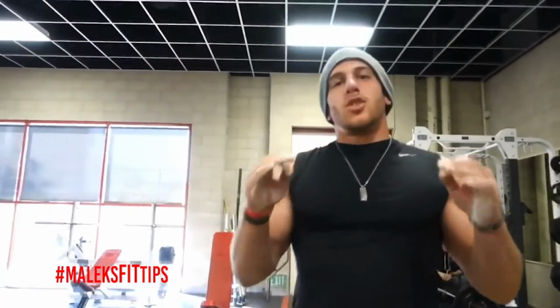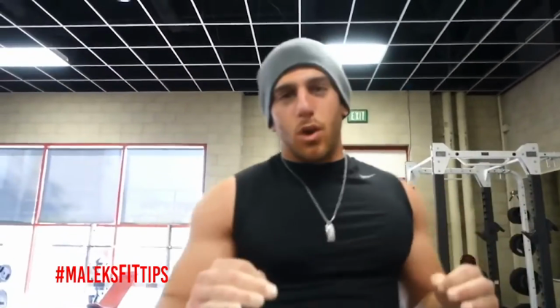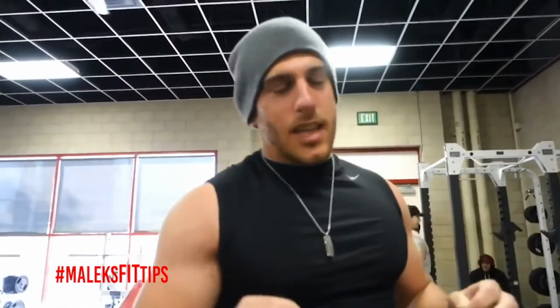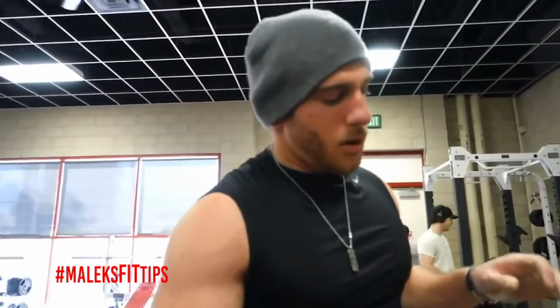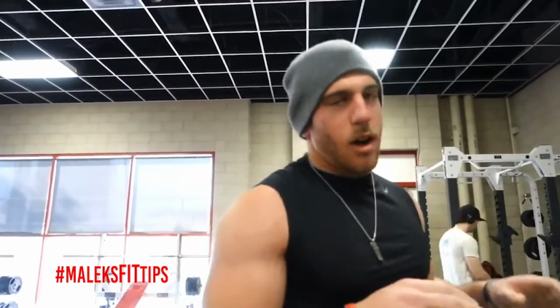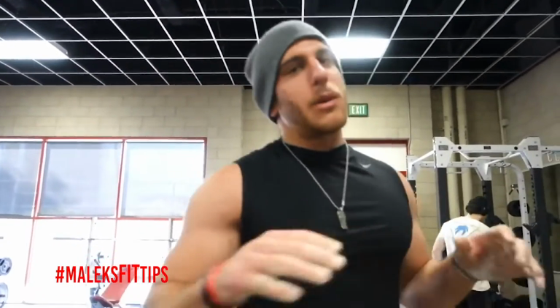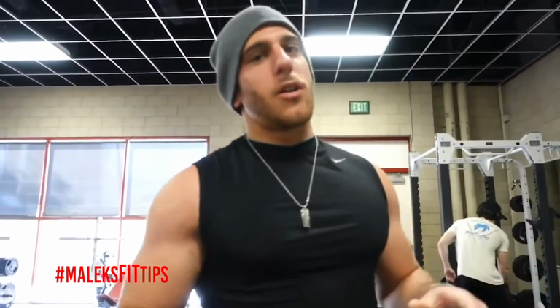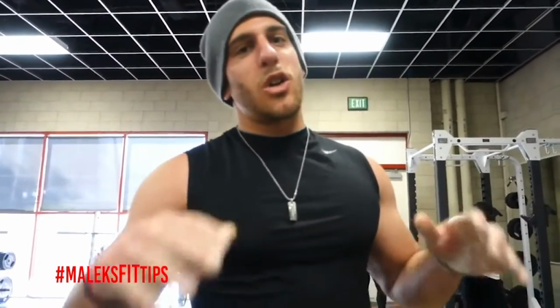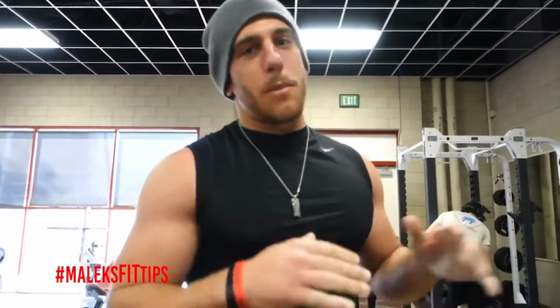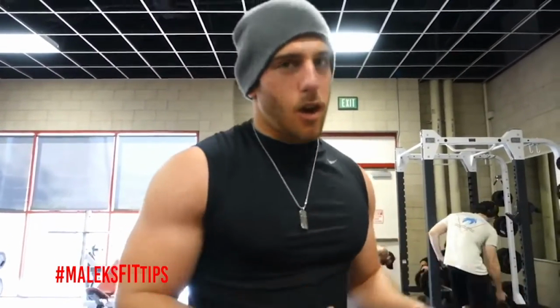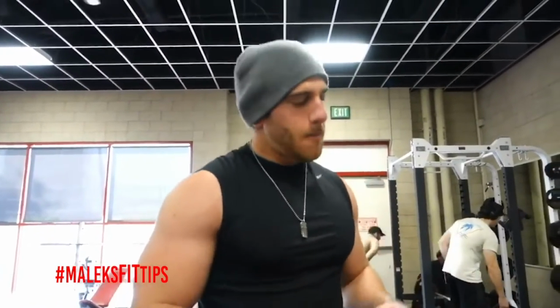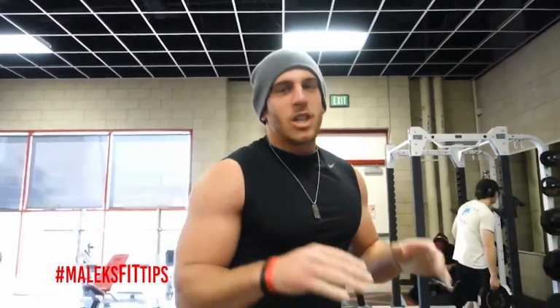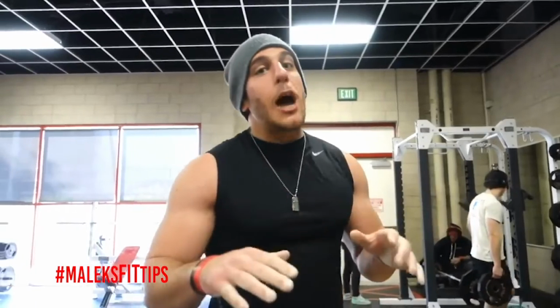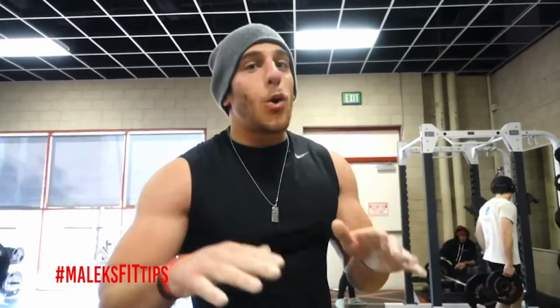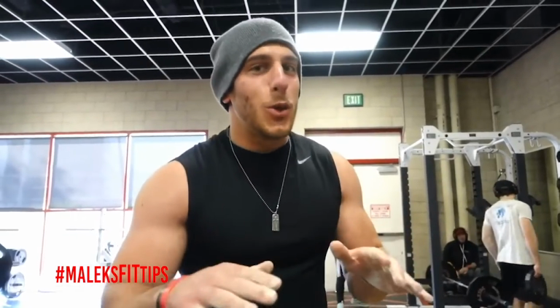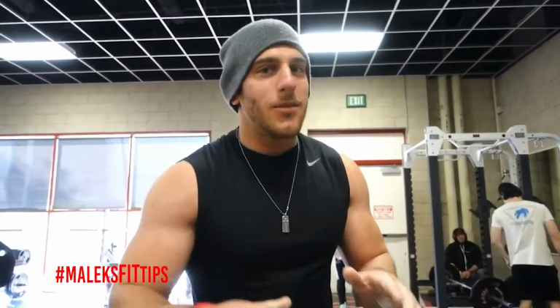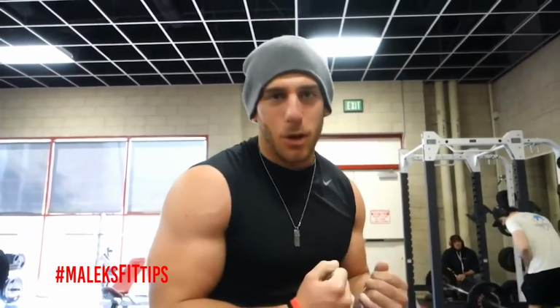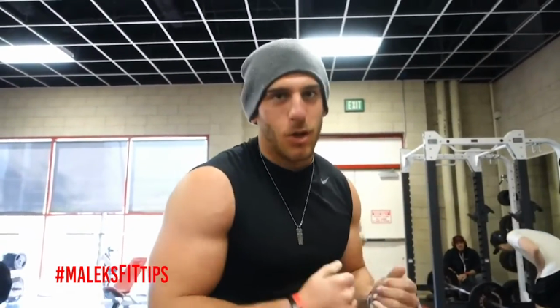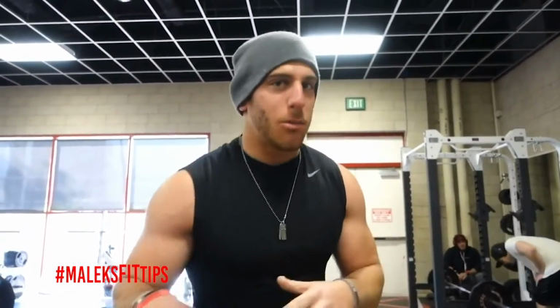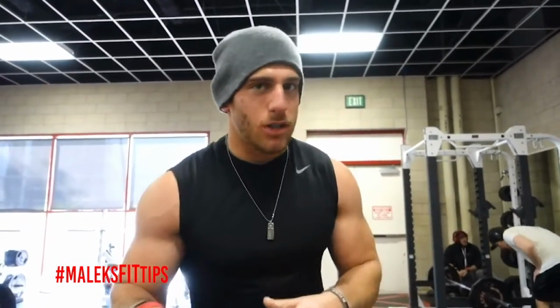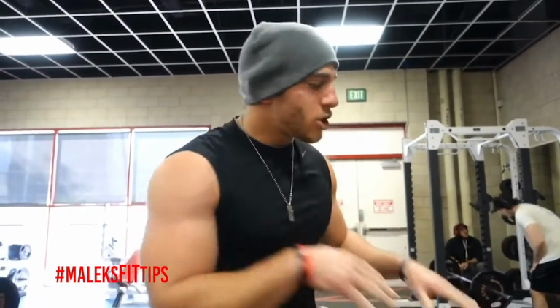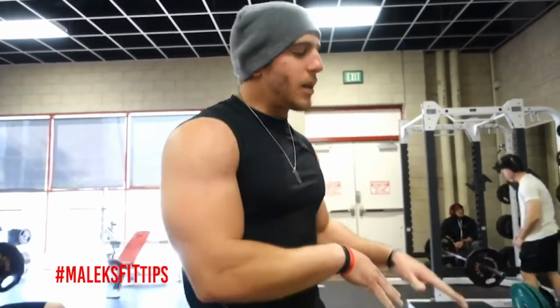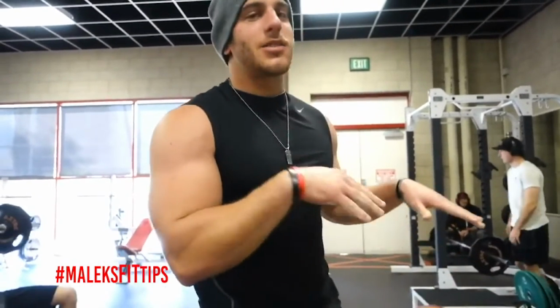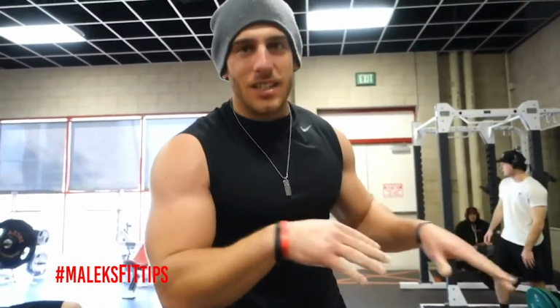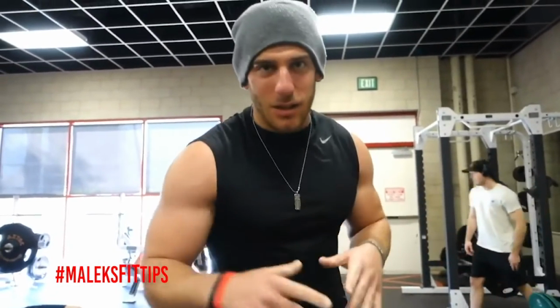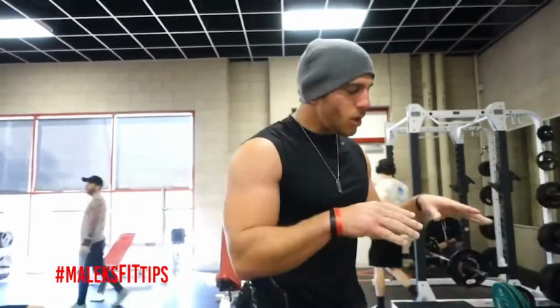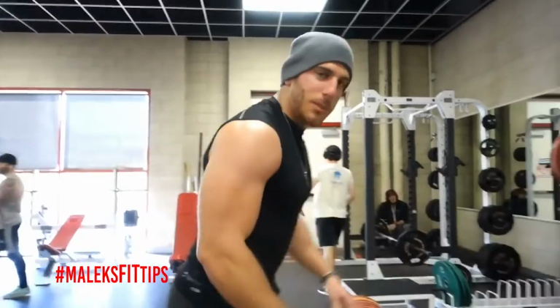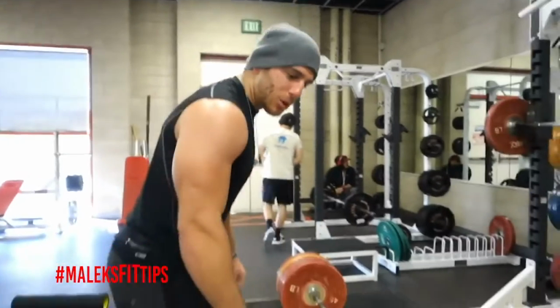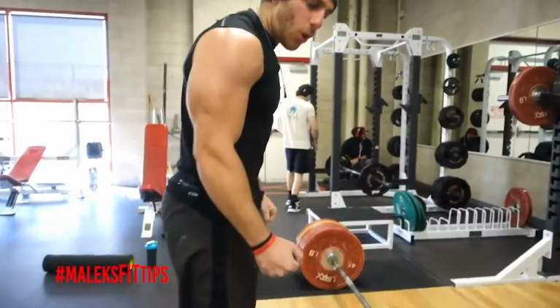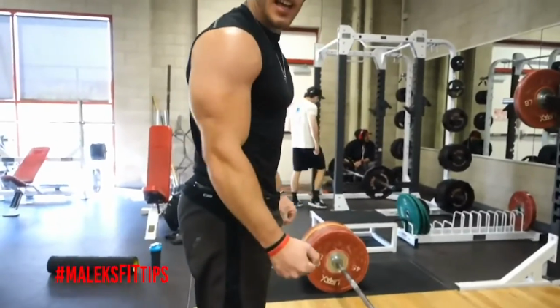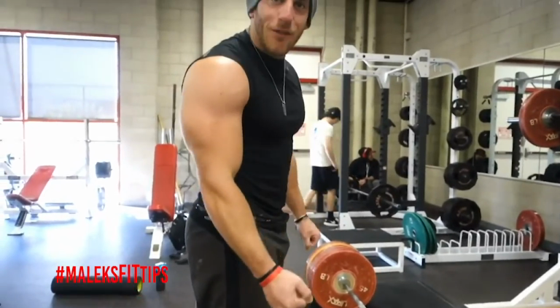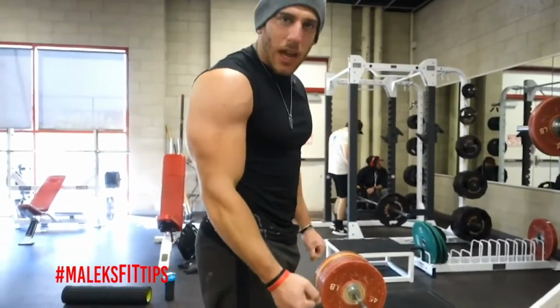Real quick tip on getting bigger arms. A lot of you guys want bigger arms — stop only doing dumbbell curls or cable curls. Start adding workouts like this. I say it all the time: you're going to be able to hold heavier weight.